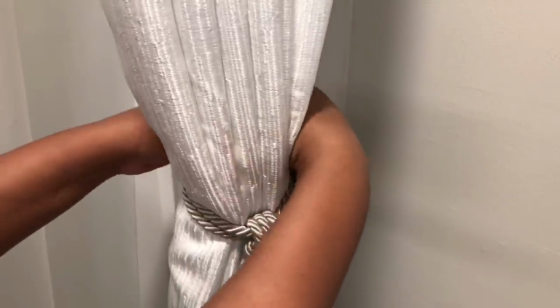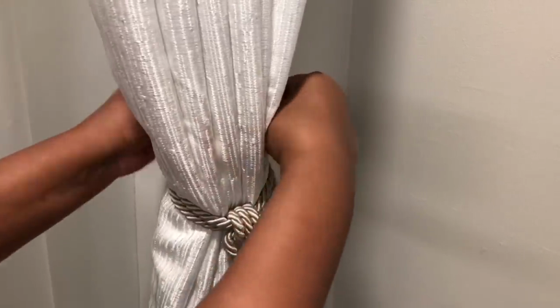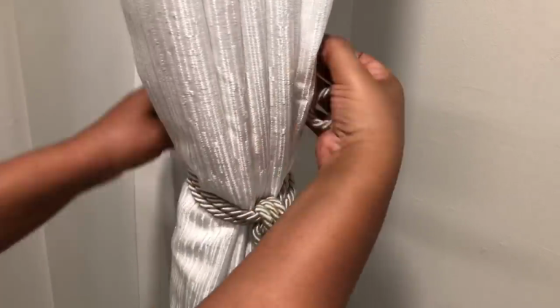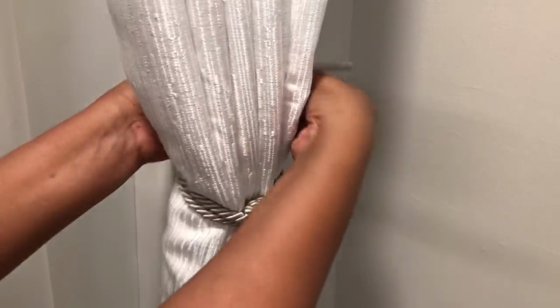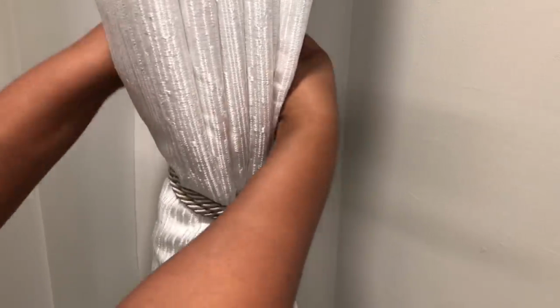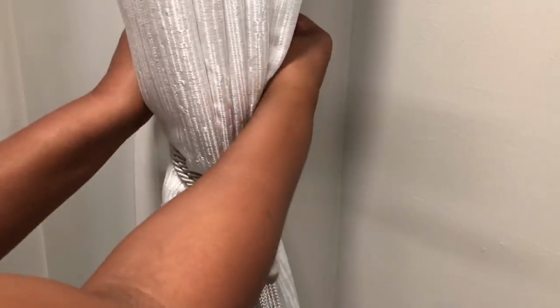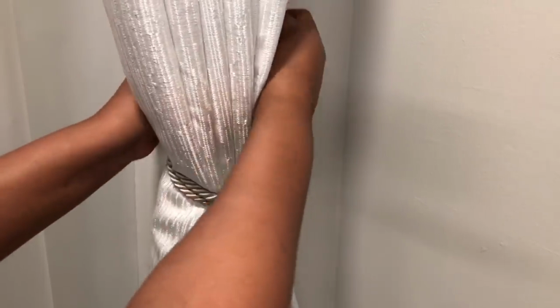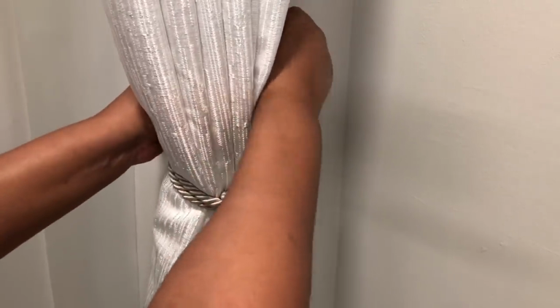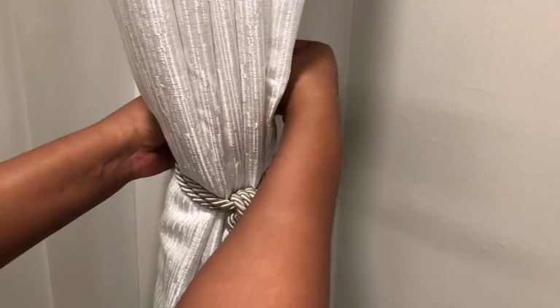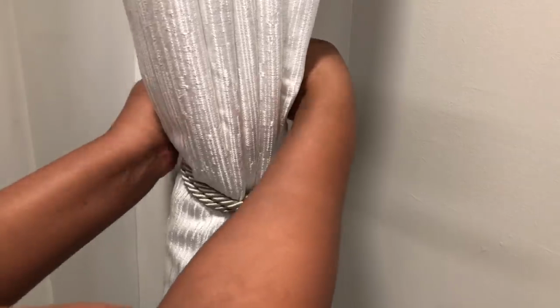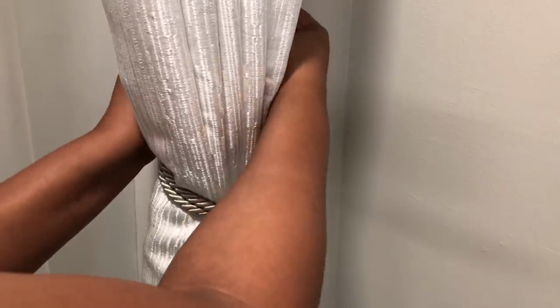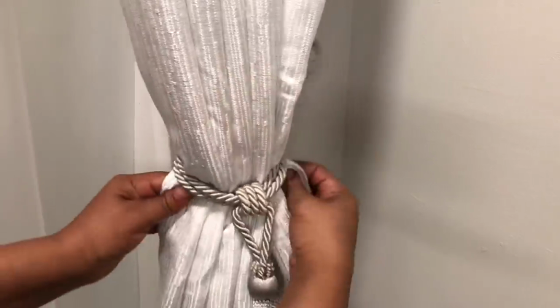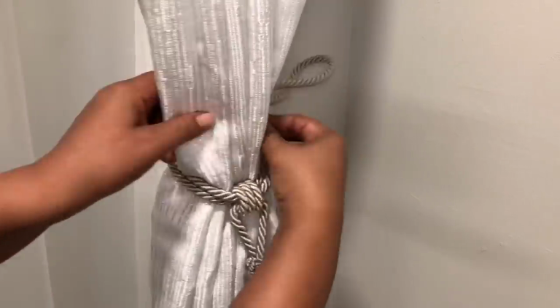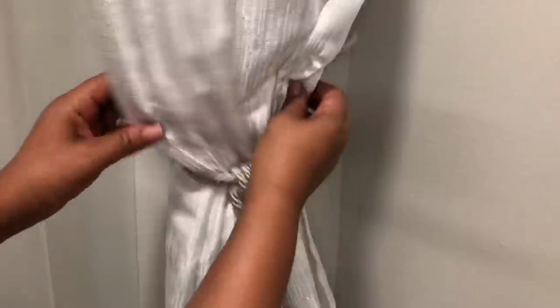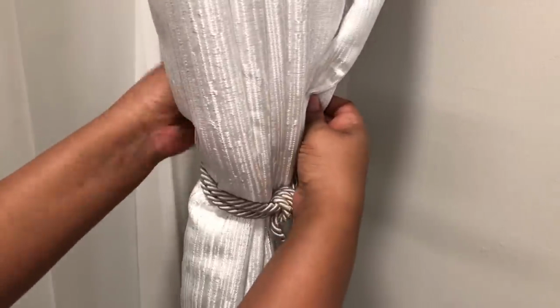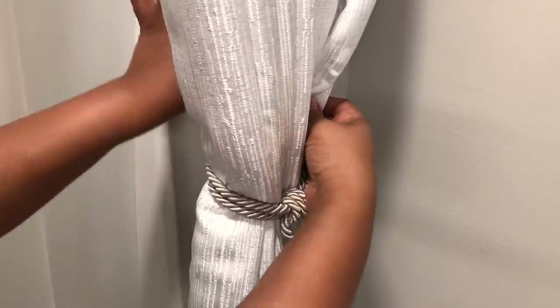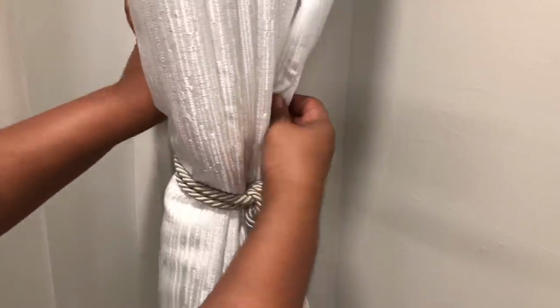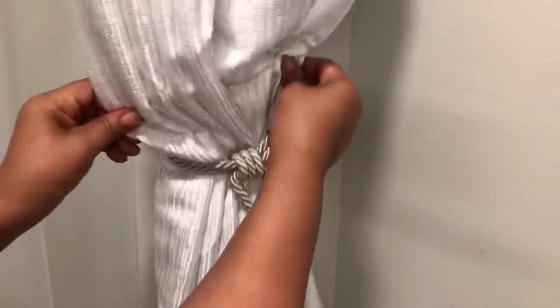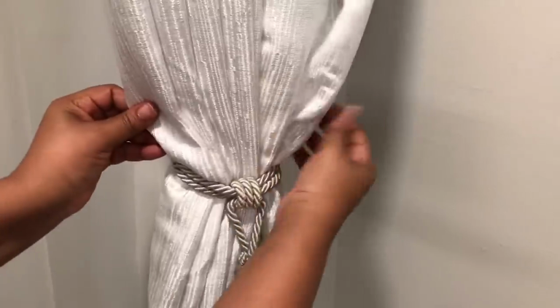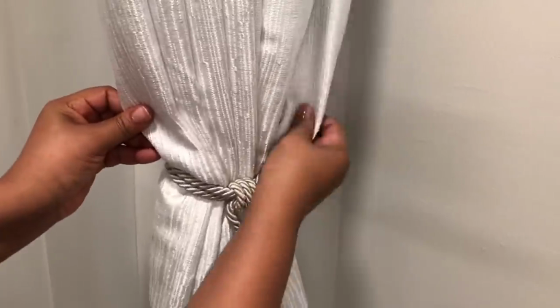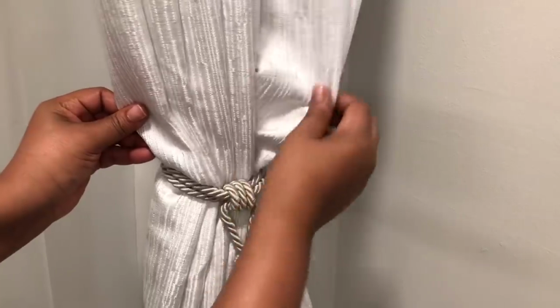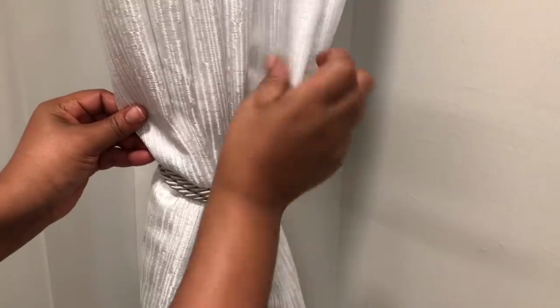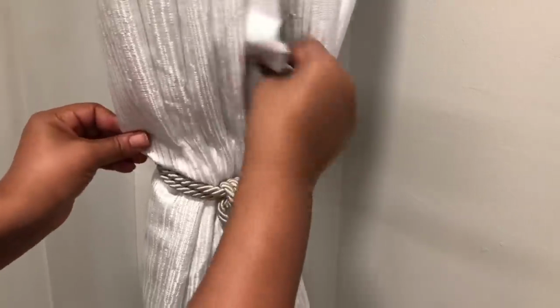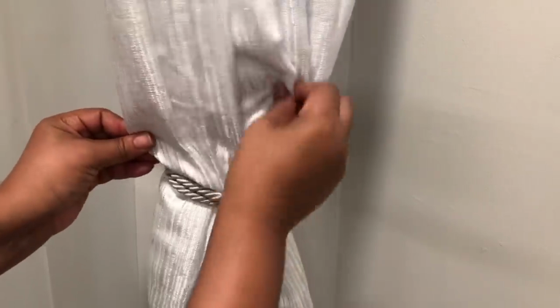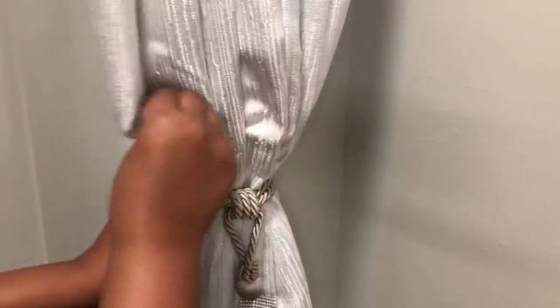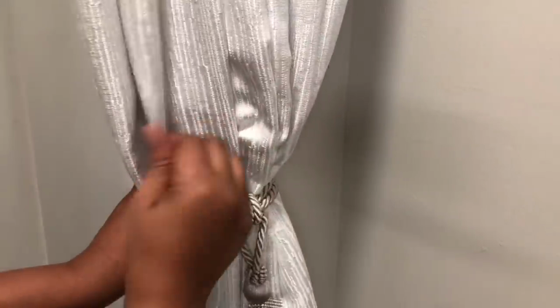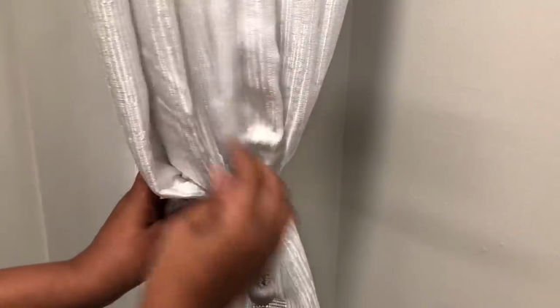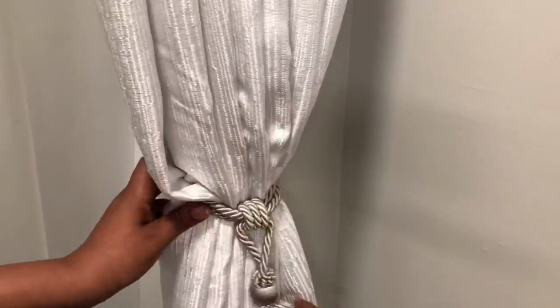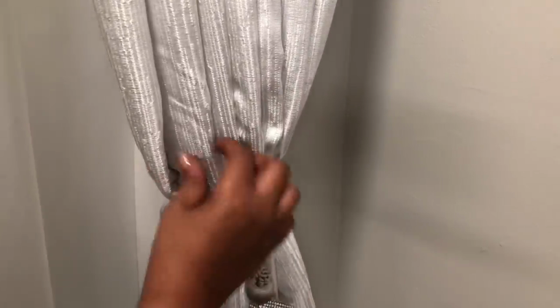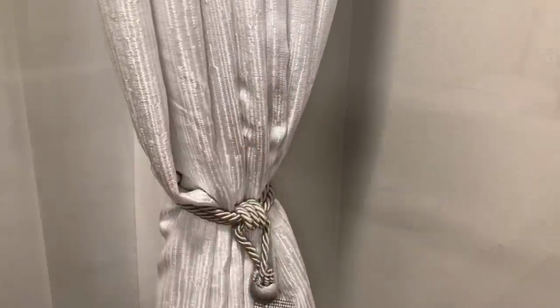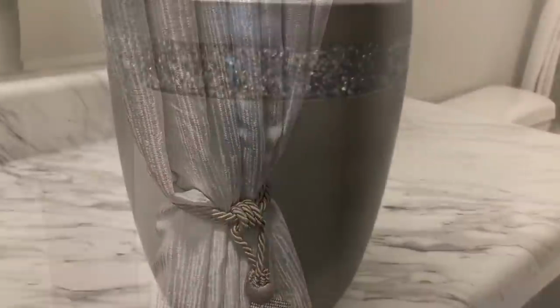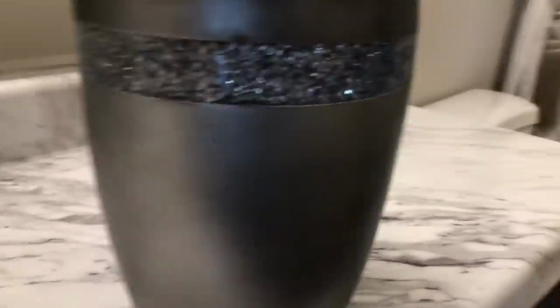I'm just tying up these curtains now — these are two panels that I'm tying. Once you get it tied up, you just work with it to sit how you want it to sit.